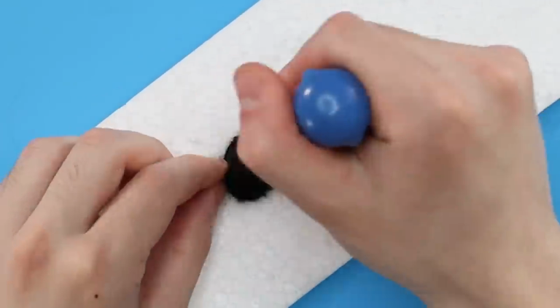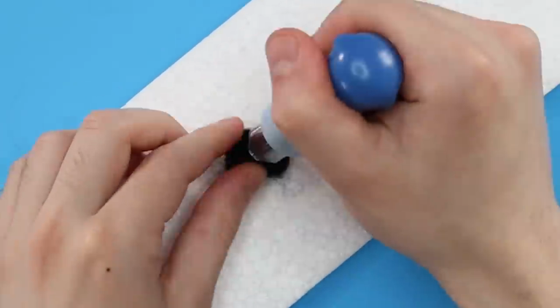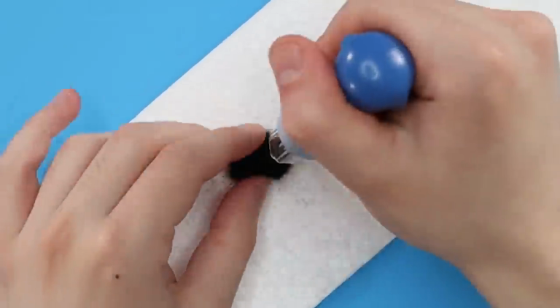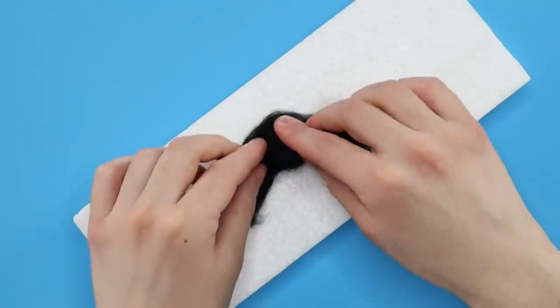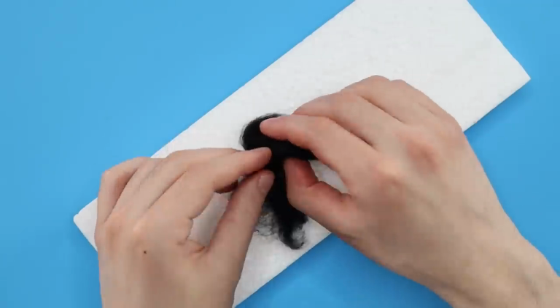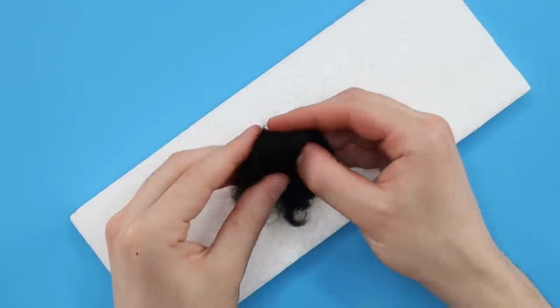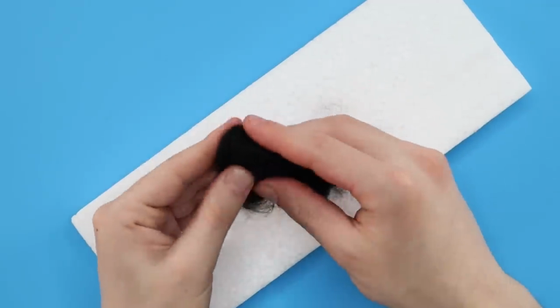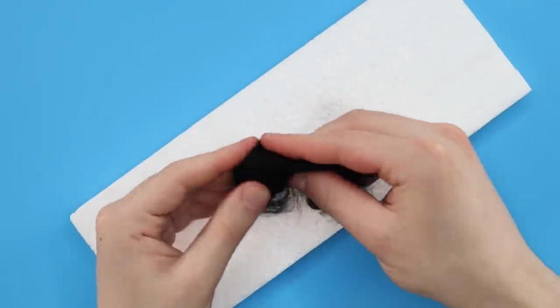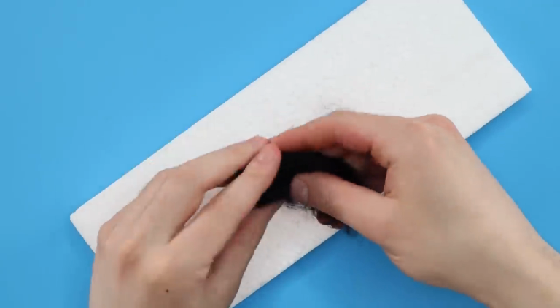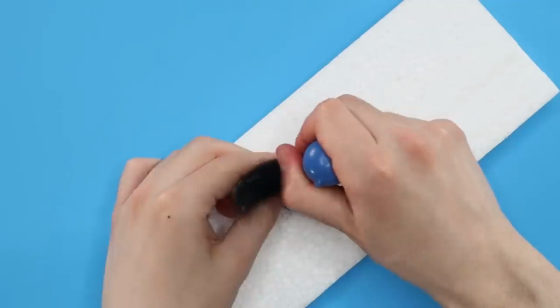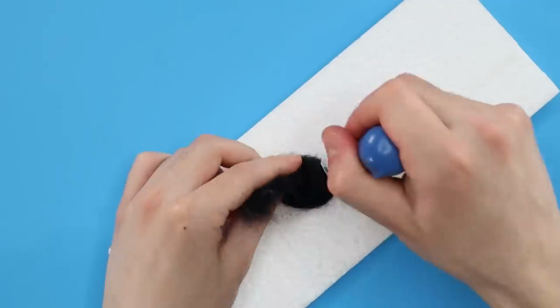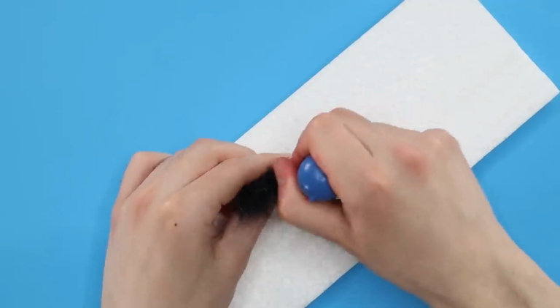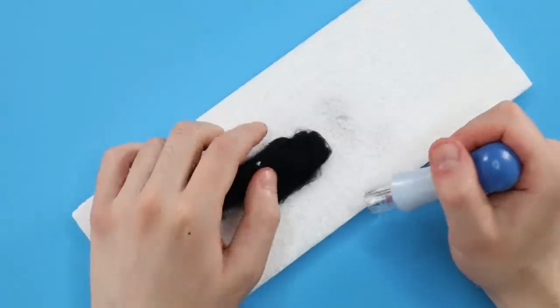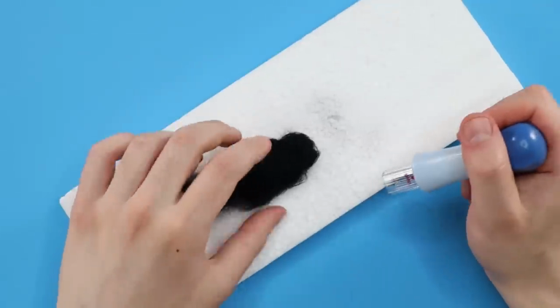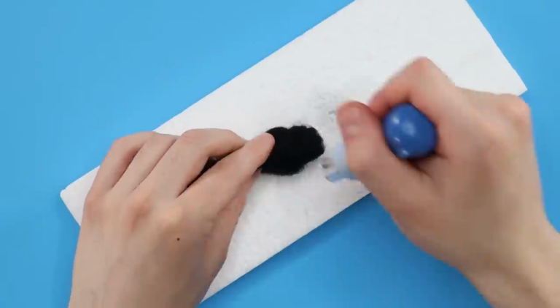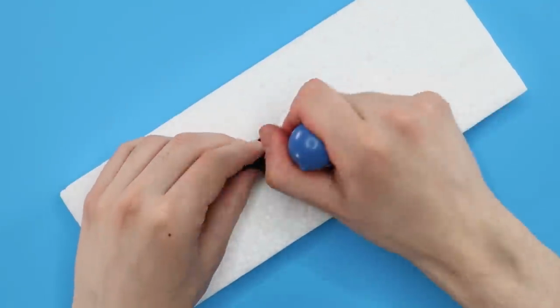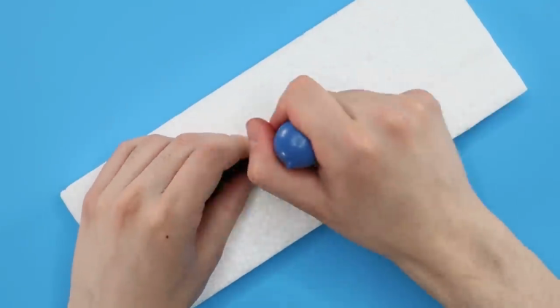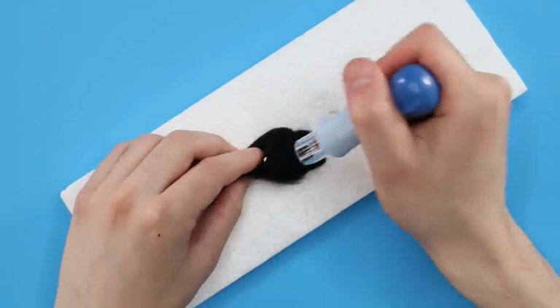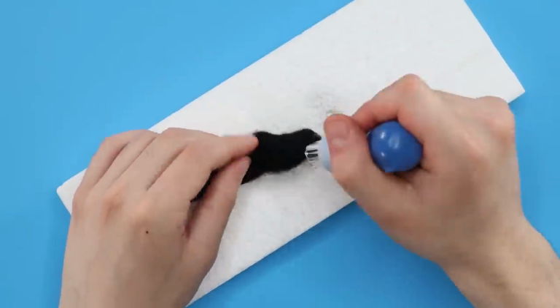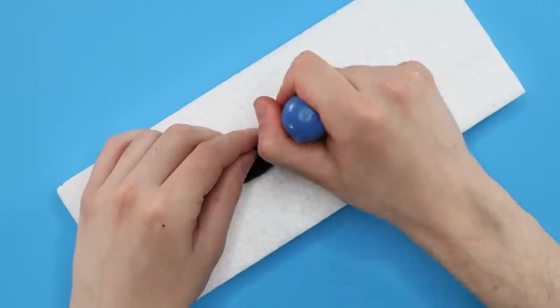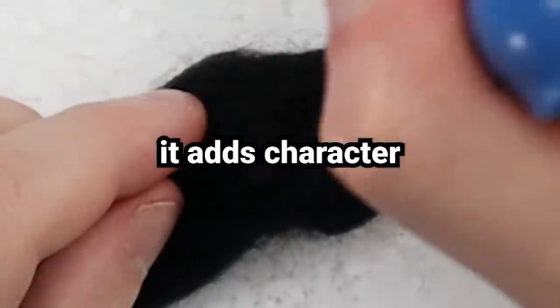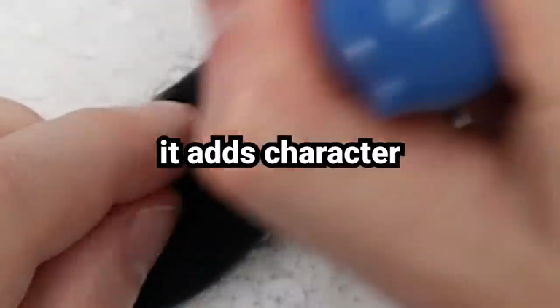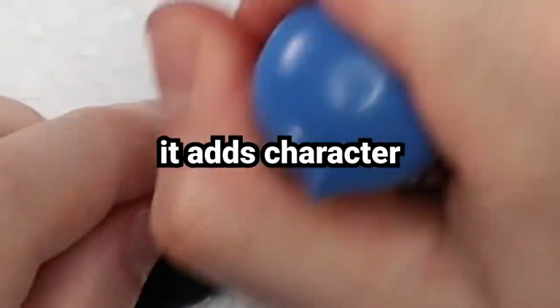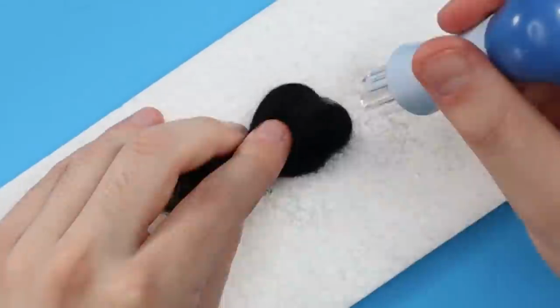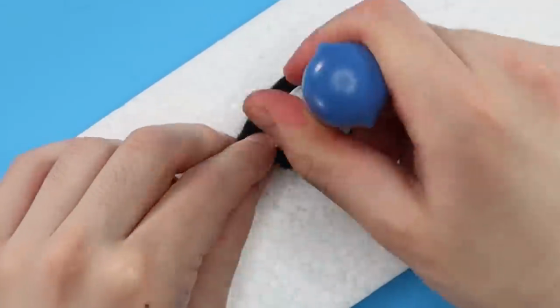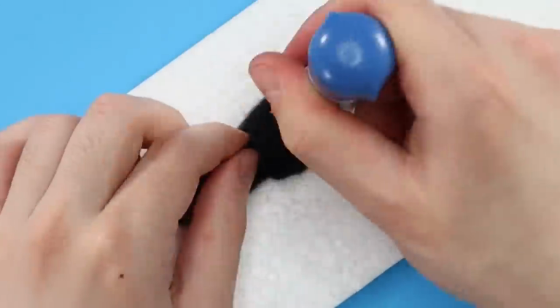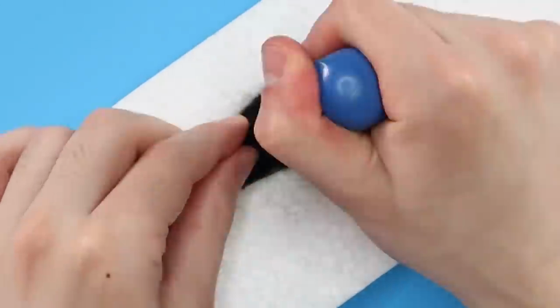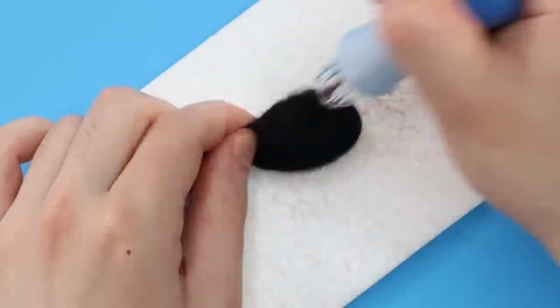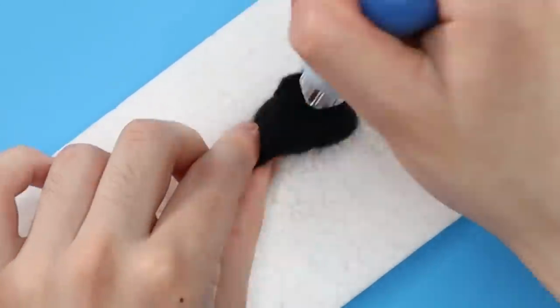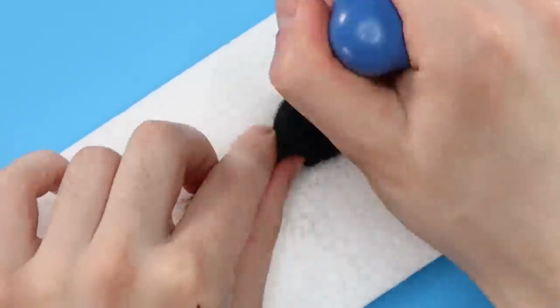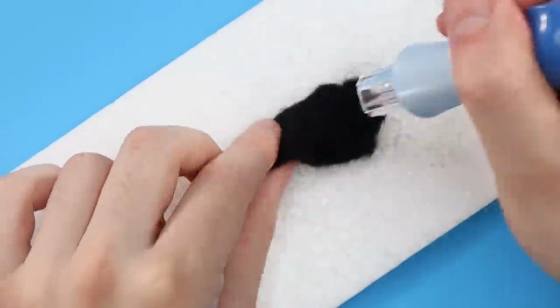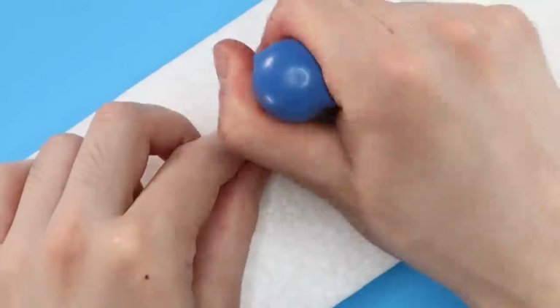Now that I have a little ball, I layered on some more wool and stabbed that in as well. Some bits of styrofoam did break off and cling to the wool ball I was making. I just stabbed that in too. Some of them fell off, some of them became part of the Squishmallow. They worked themselves out.